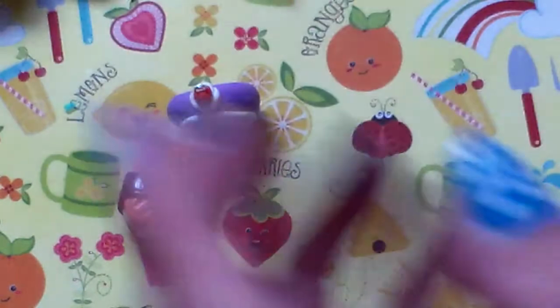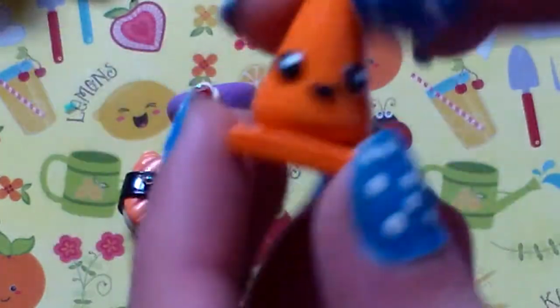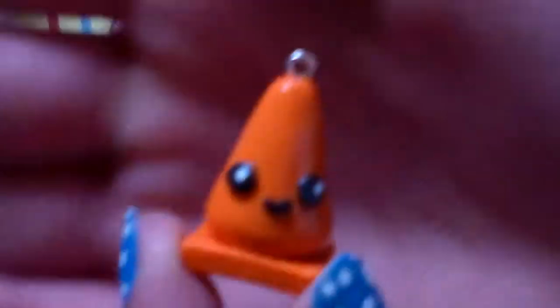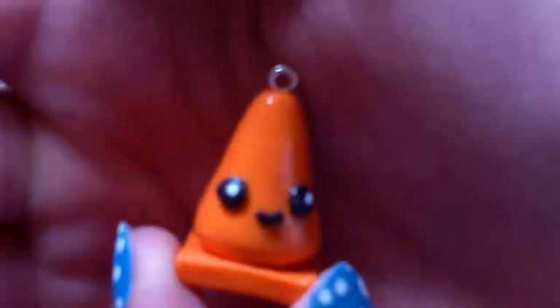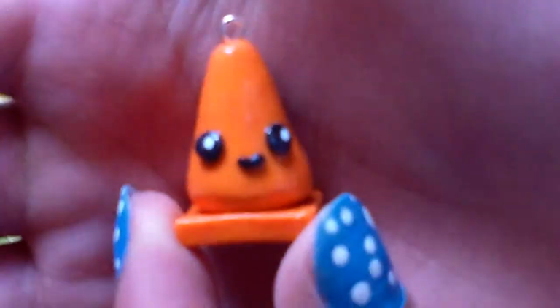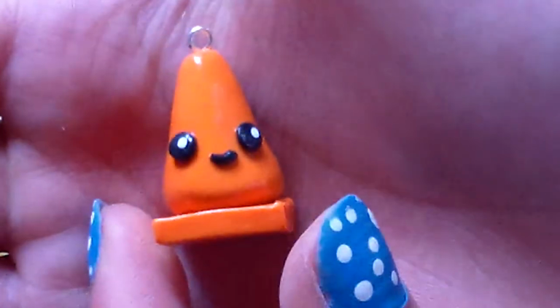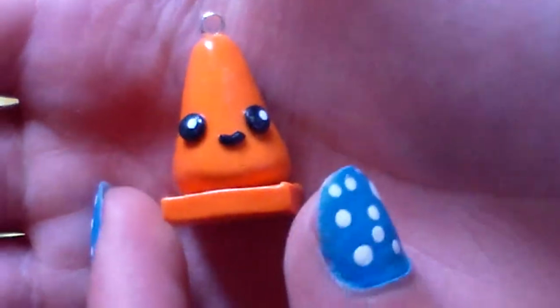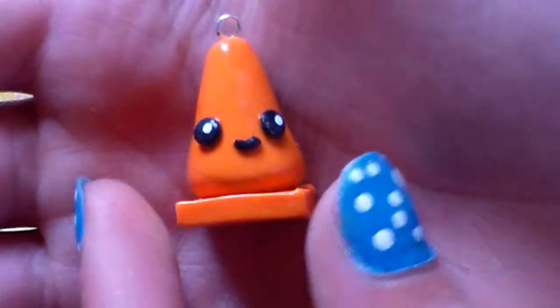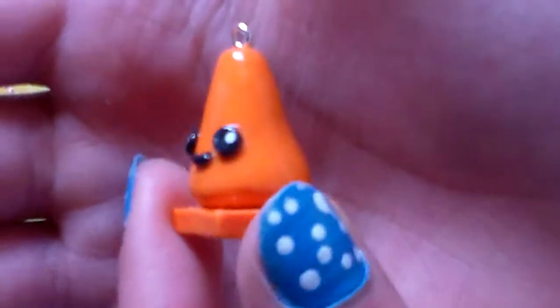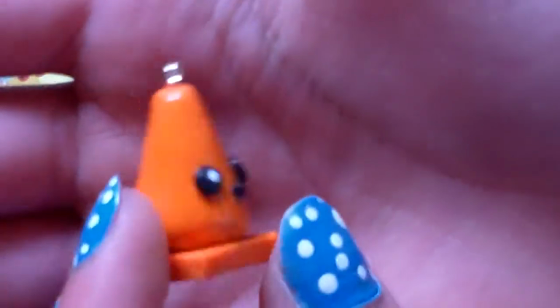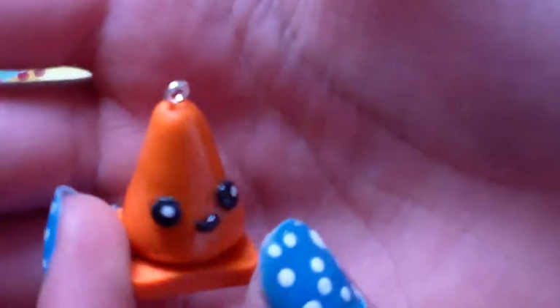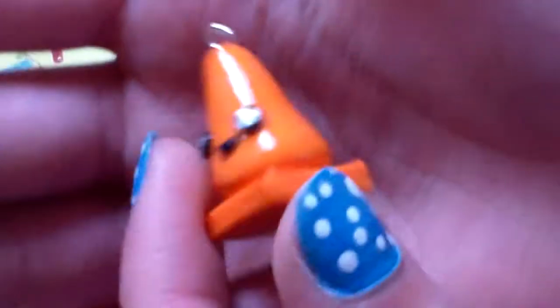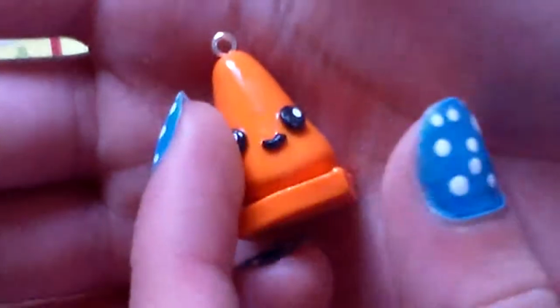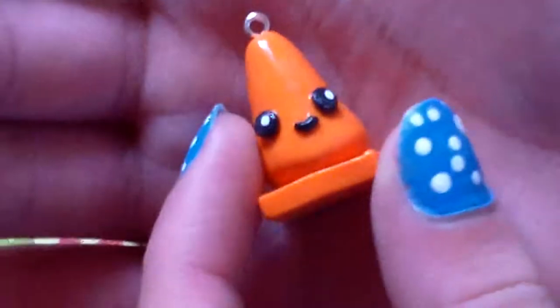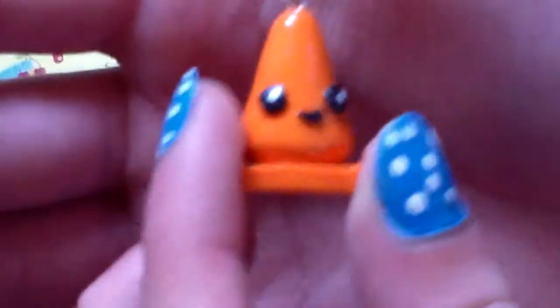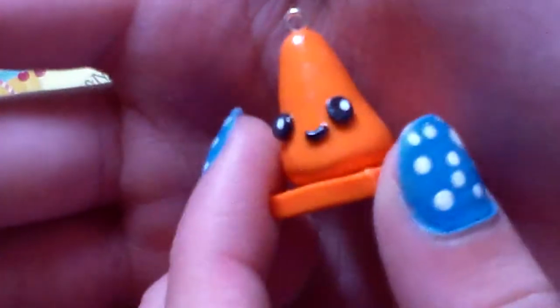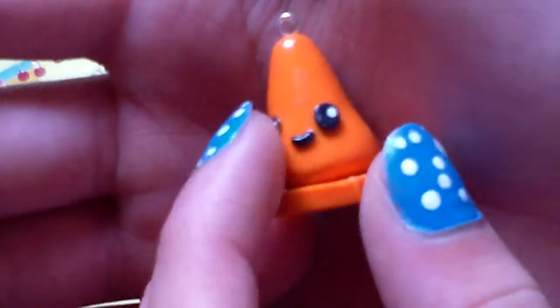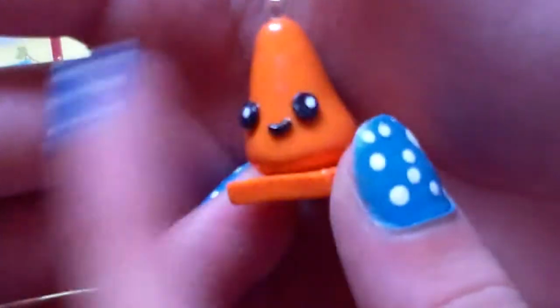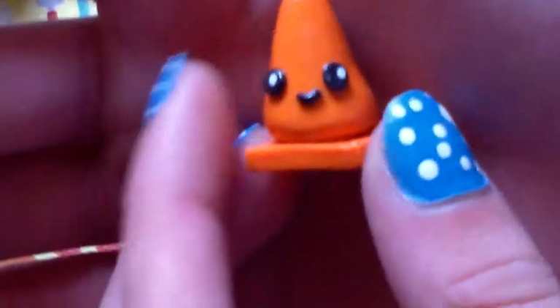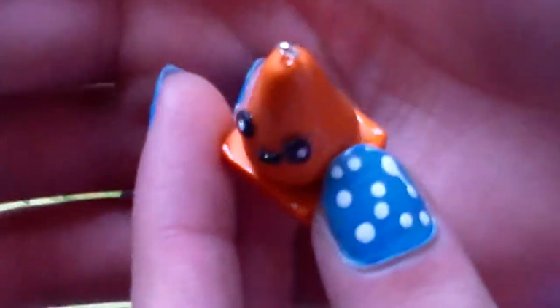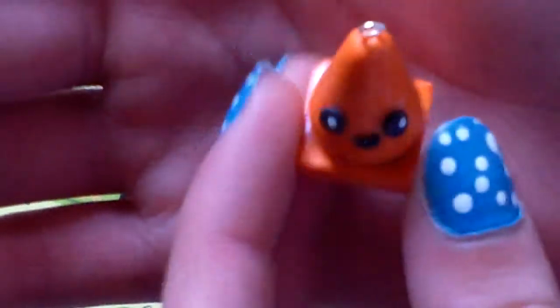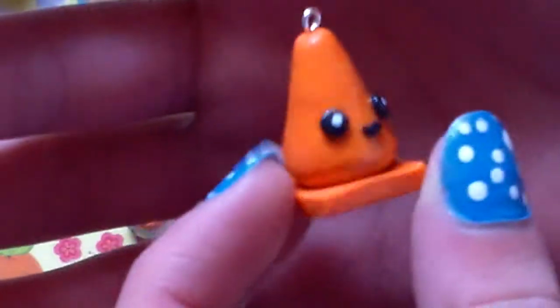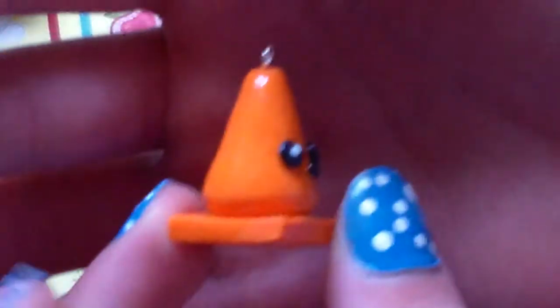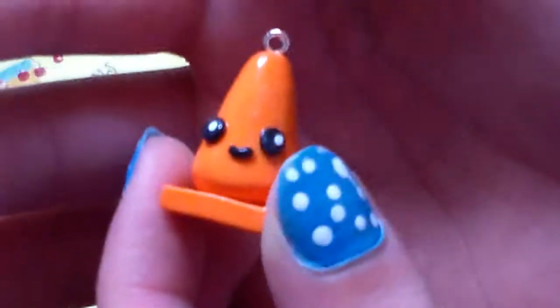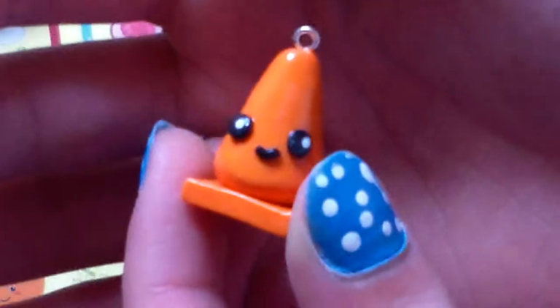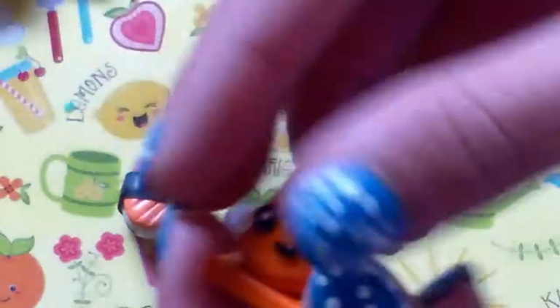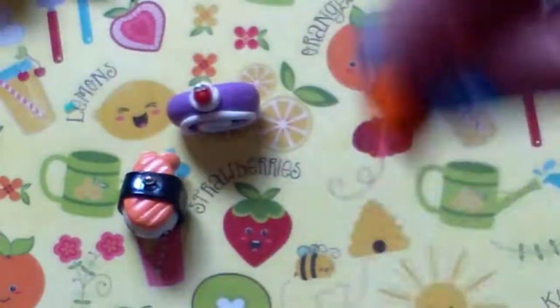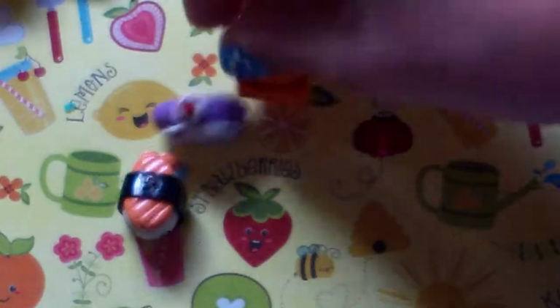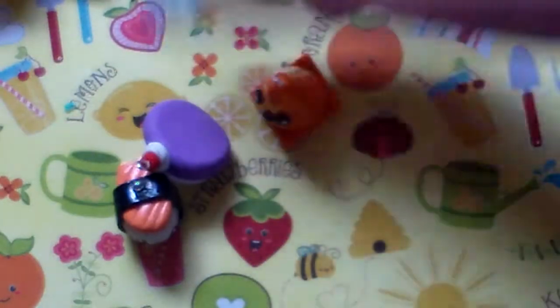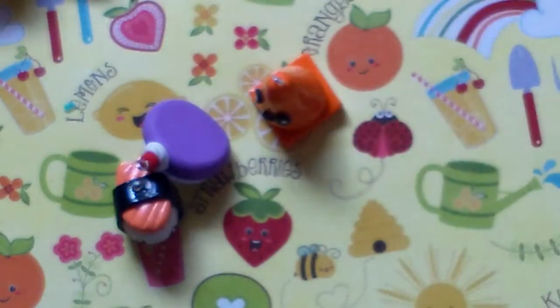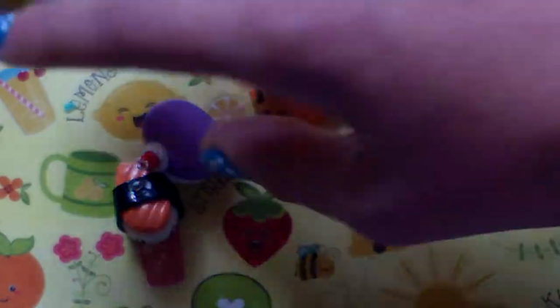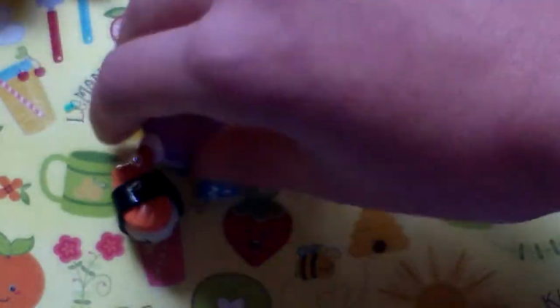Then I have this little traffic cone. I forgot who inspired me, but I think it's really cute. I did the clay eyes and painted the whites on the eyes. So that's that little traffic cone.